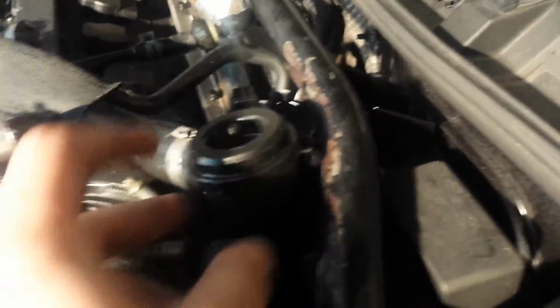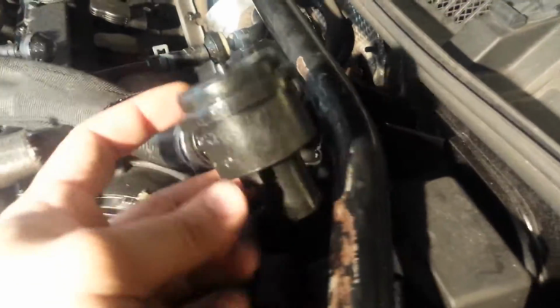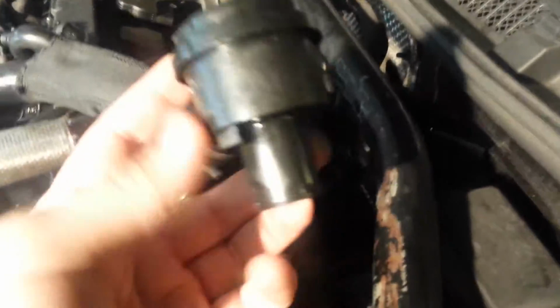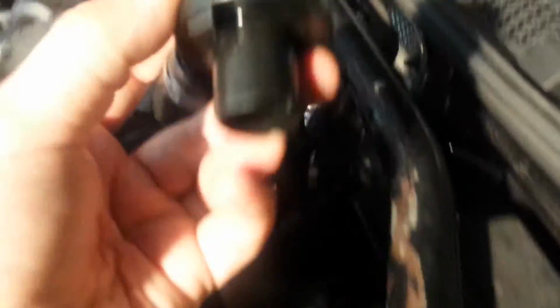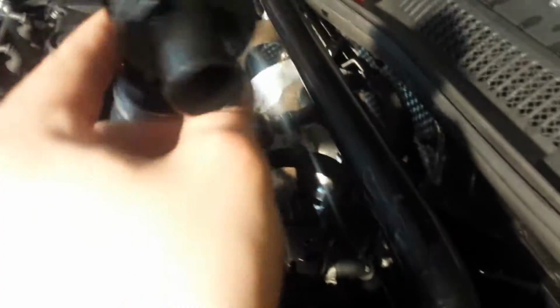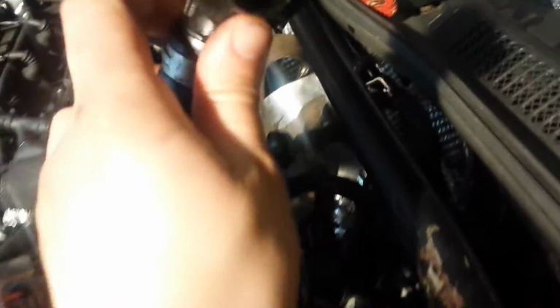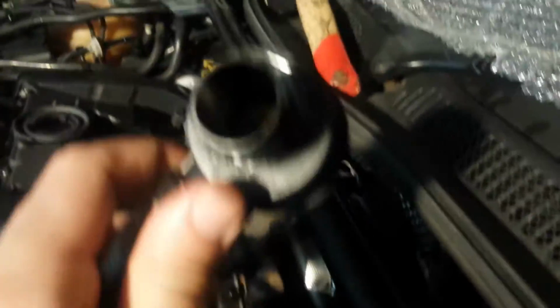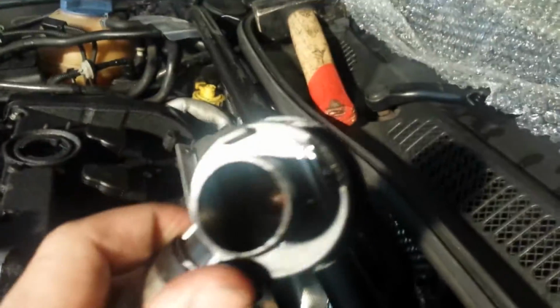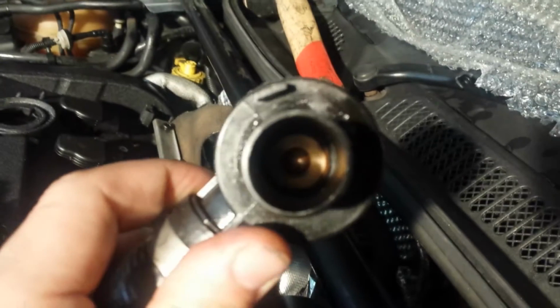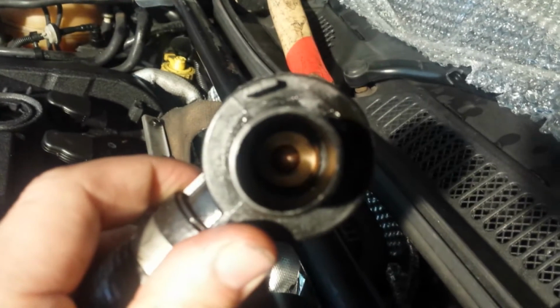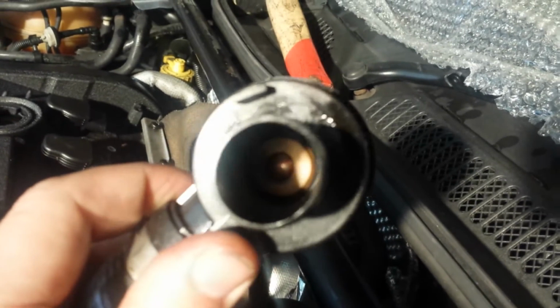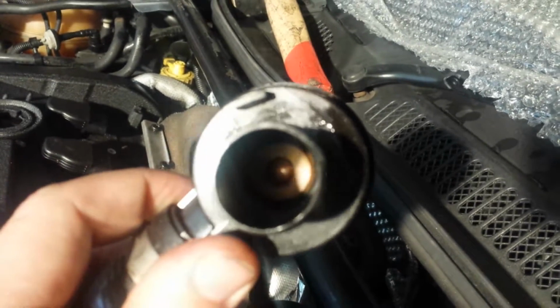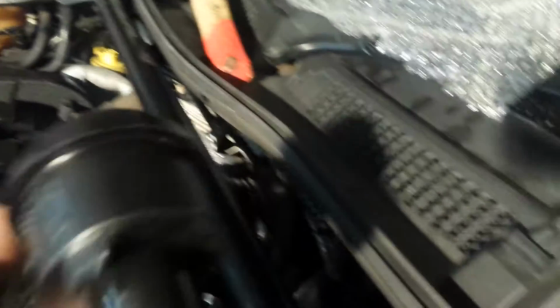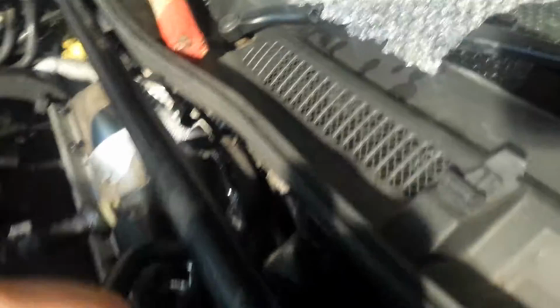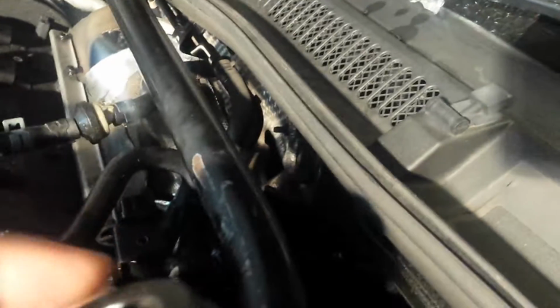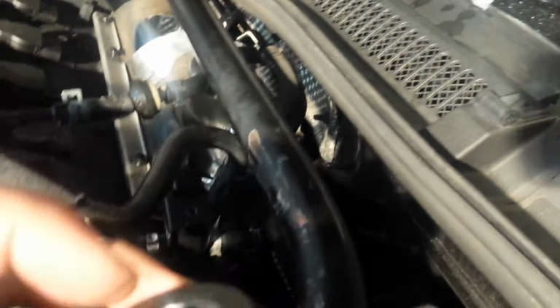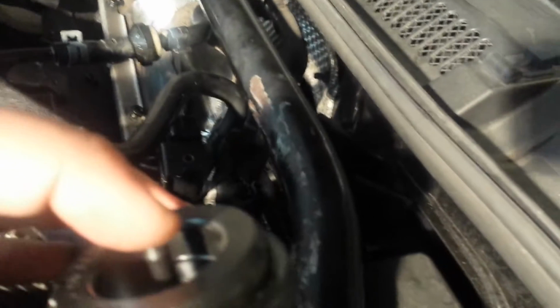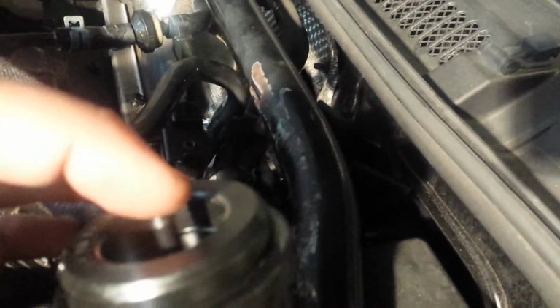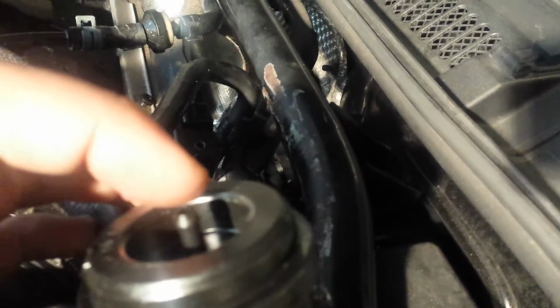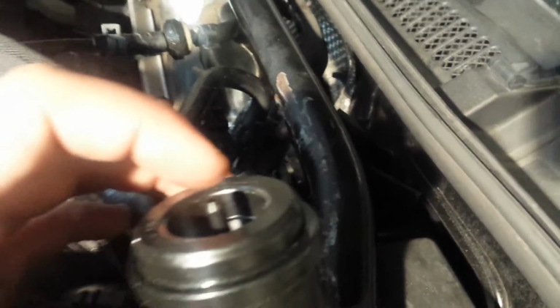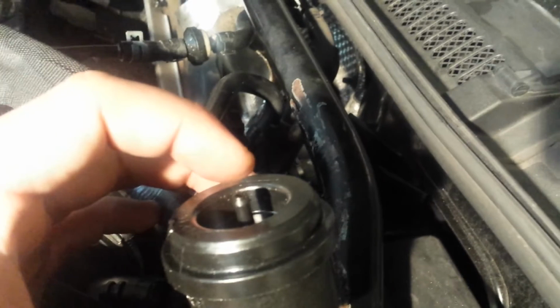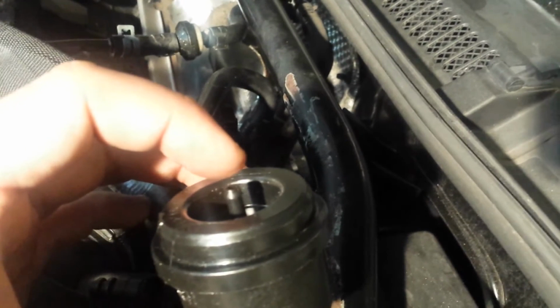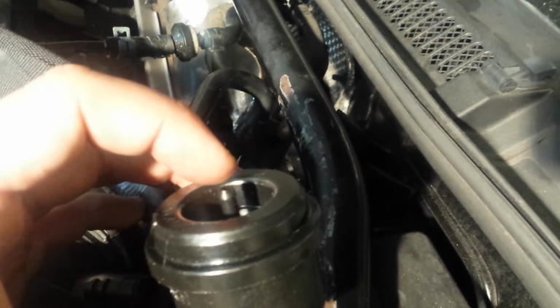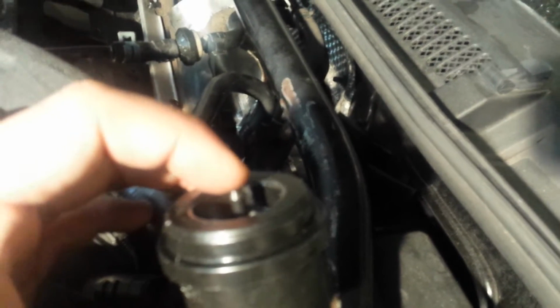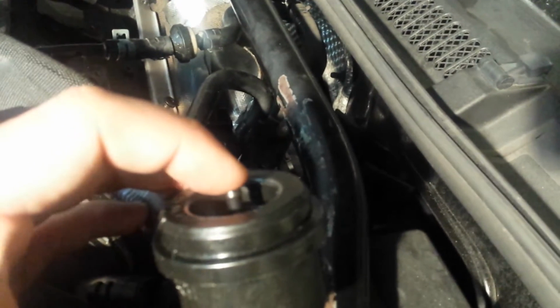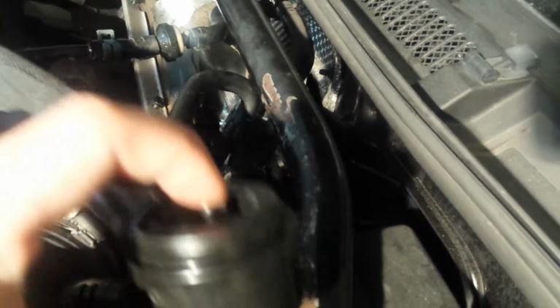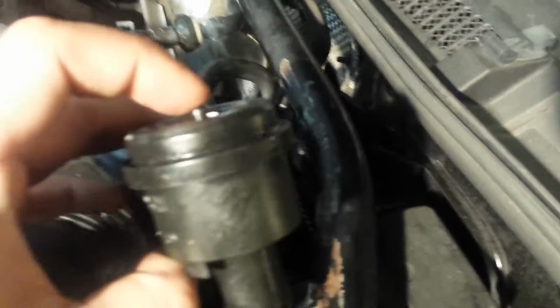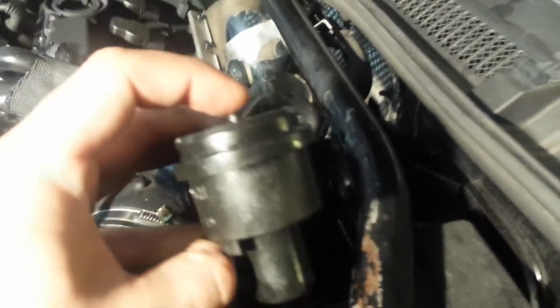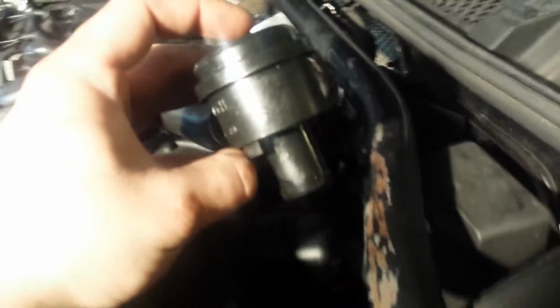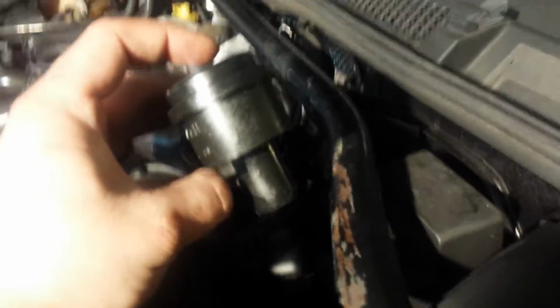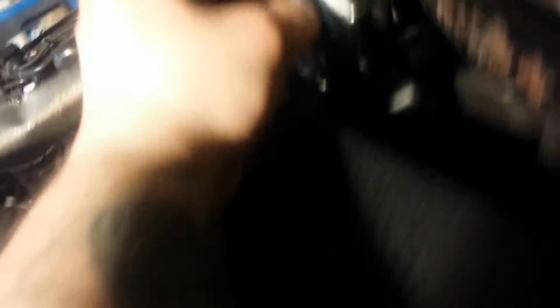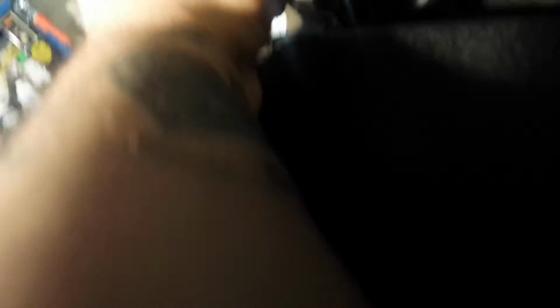All we've got to do is carefully push the diaphragm up, put our finger over the end of this little nipple here and then wait. I'm just going to do that now.